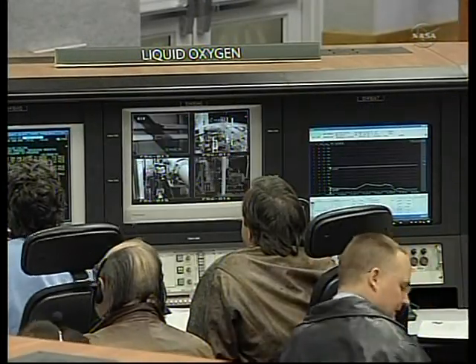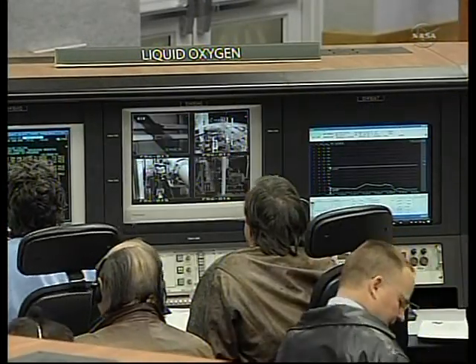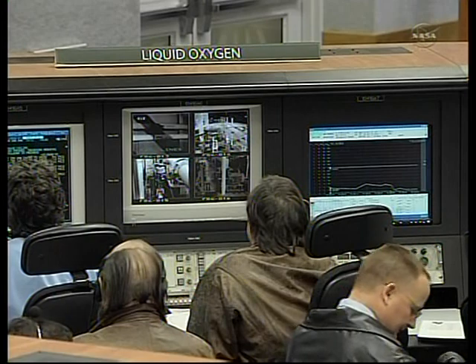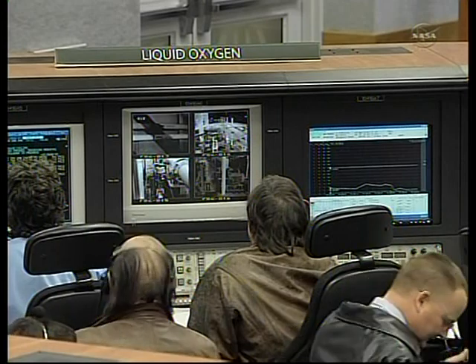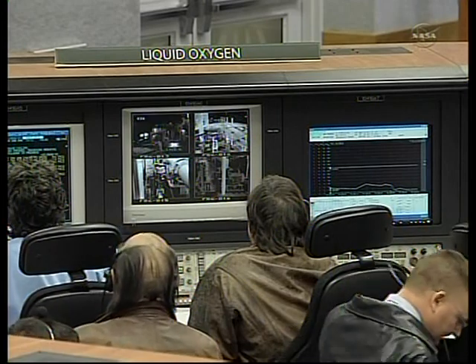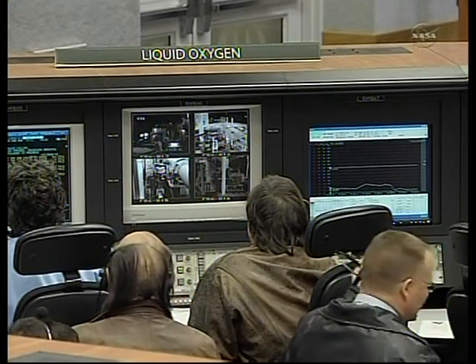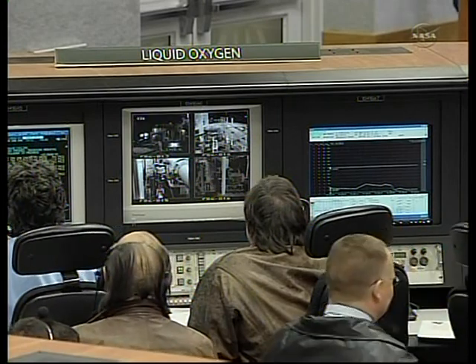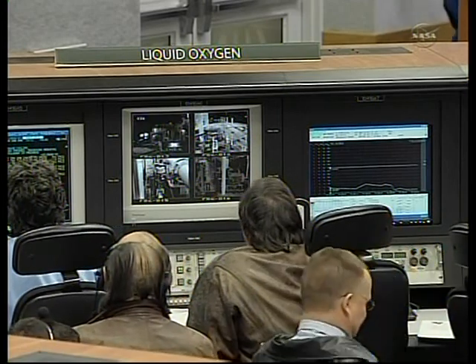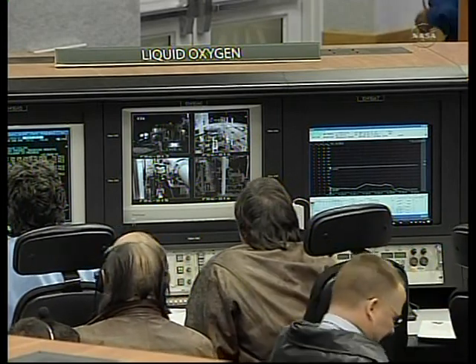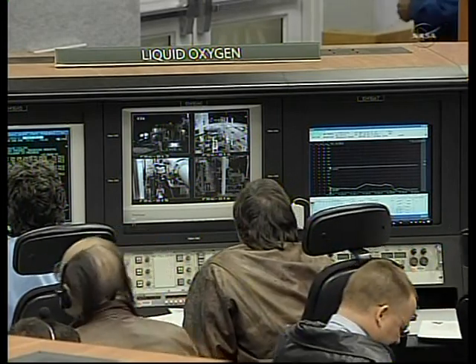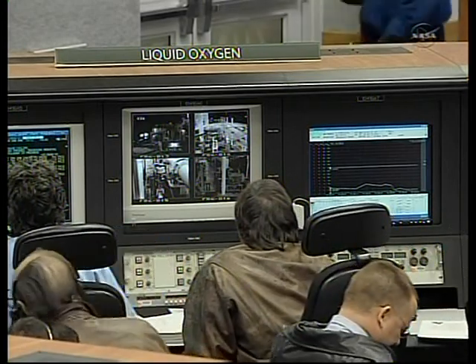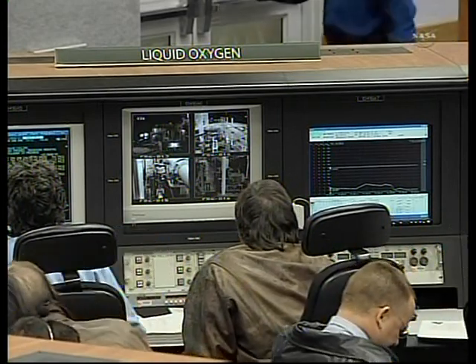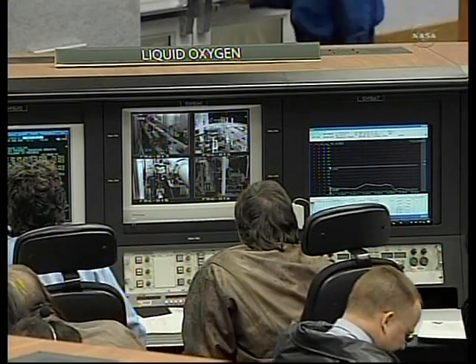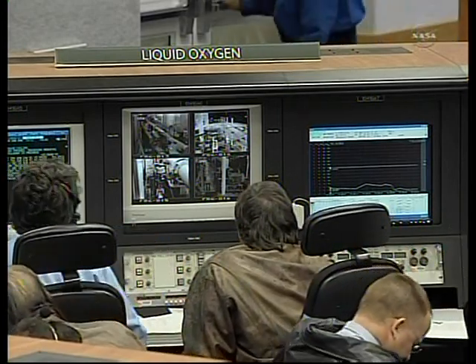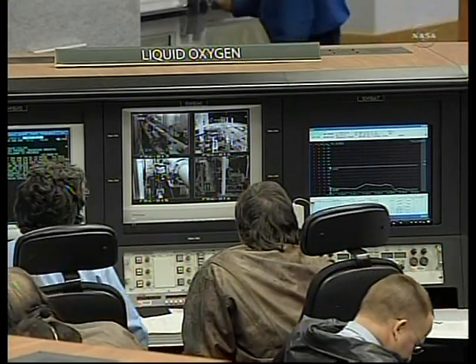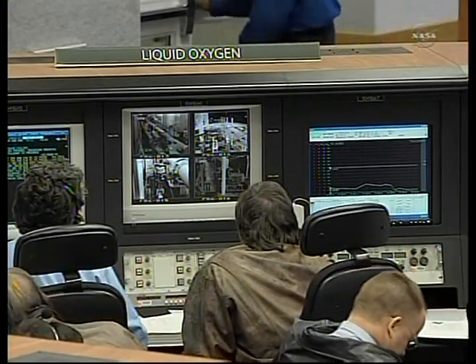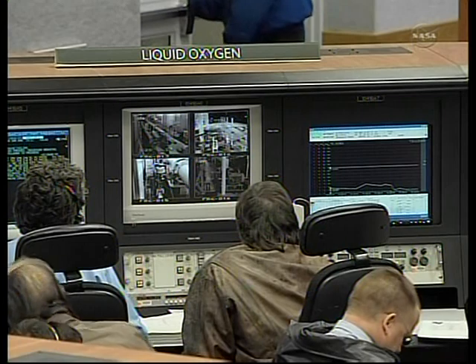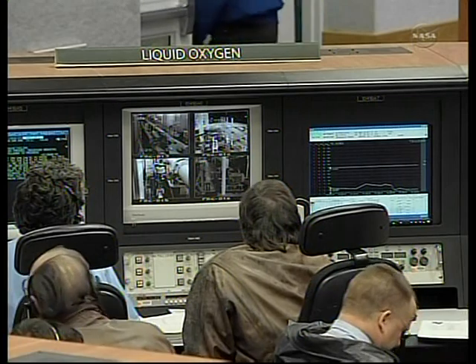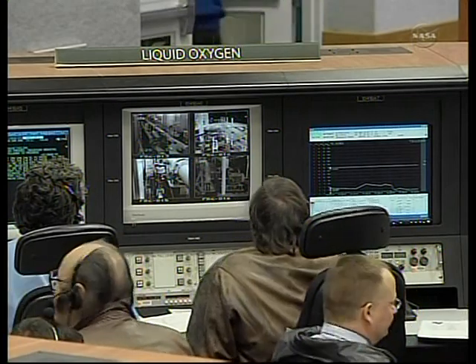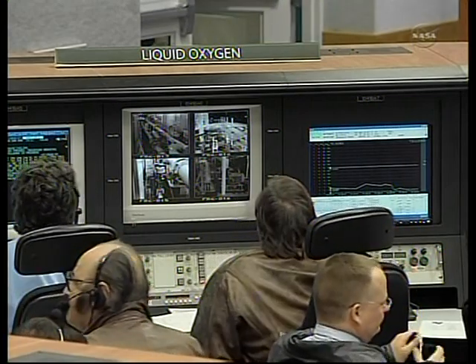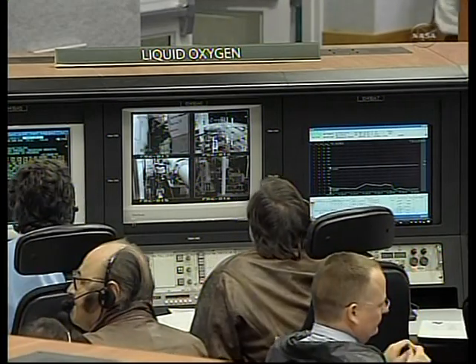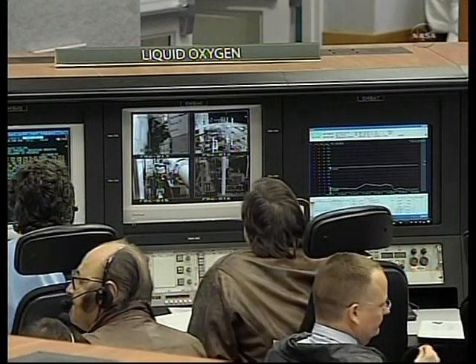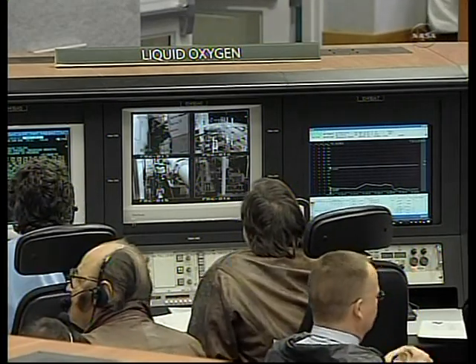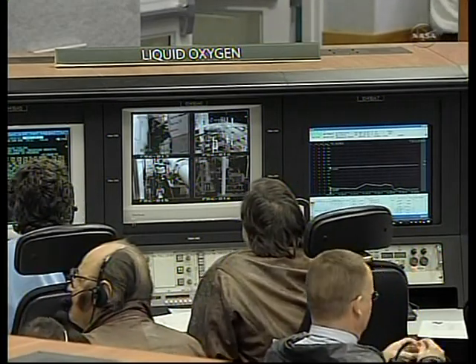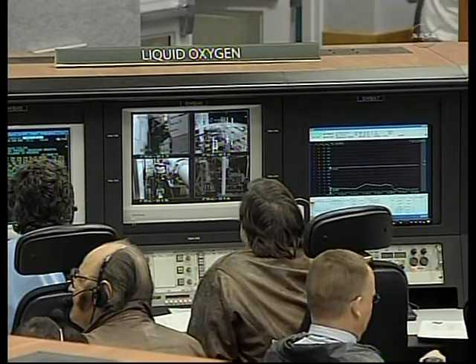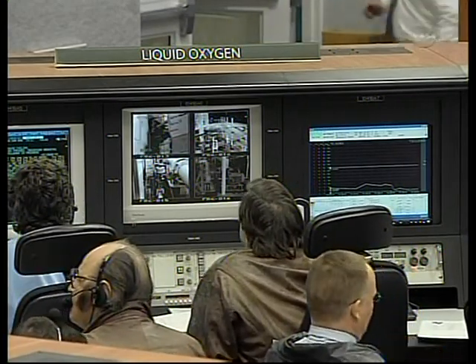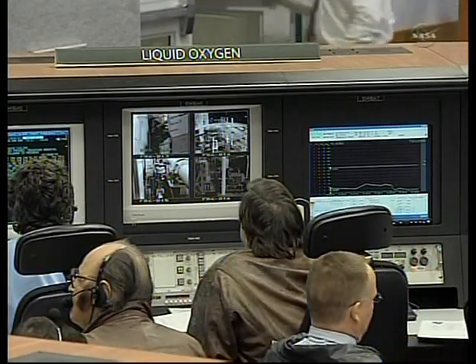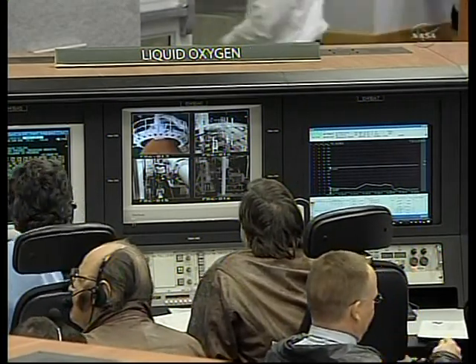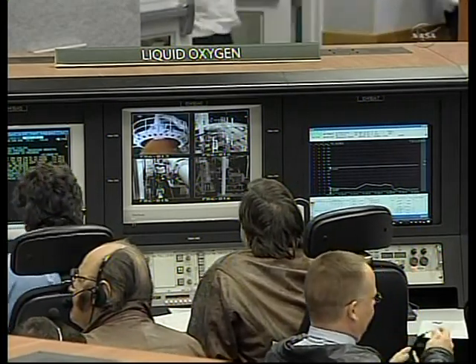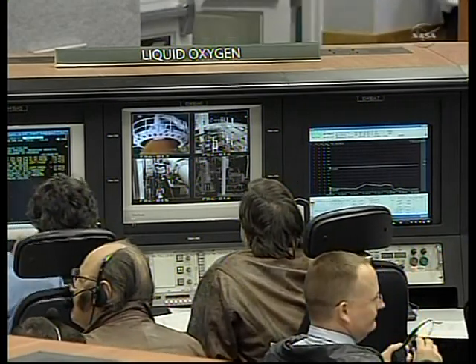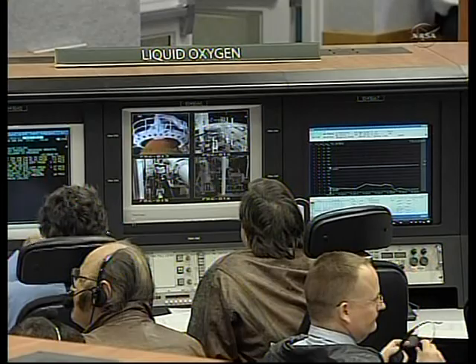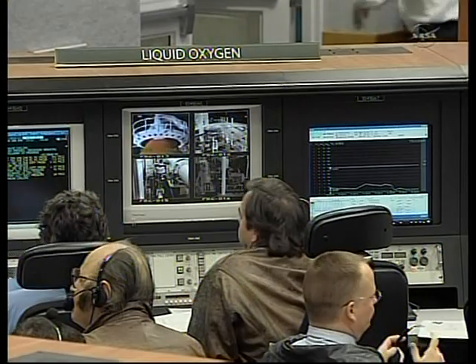You can see the shot of the controllers here in Fire Room No. 4 at the Launch Control Center, about 3.5 miles away from Shuttle Discovery where it sits on its launch pad 39A.